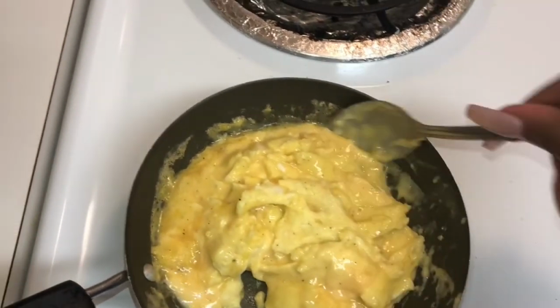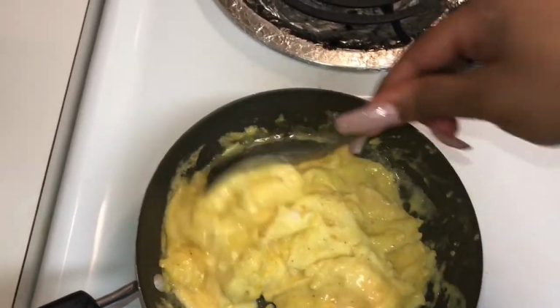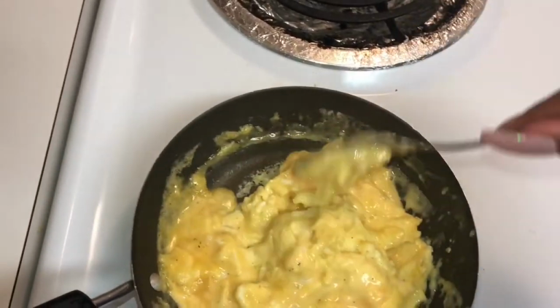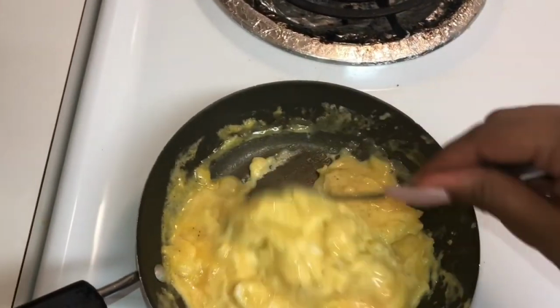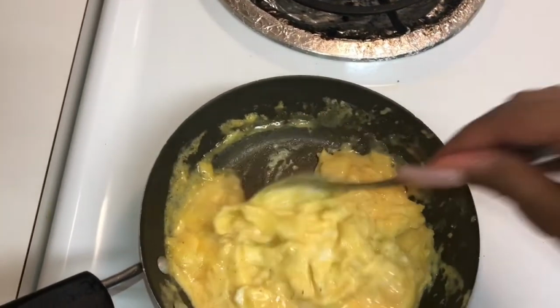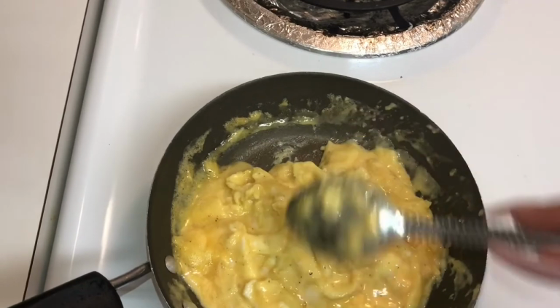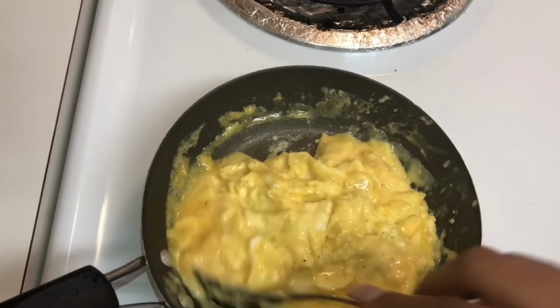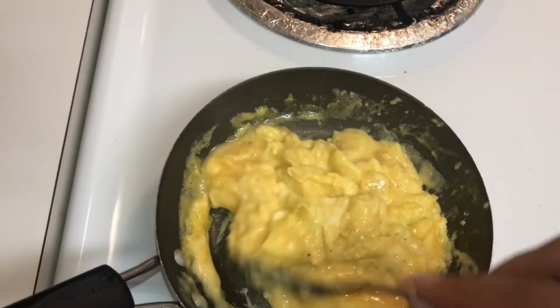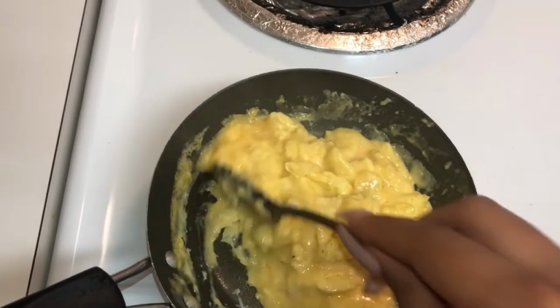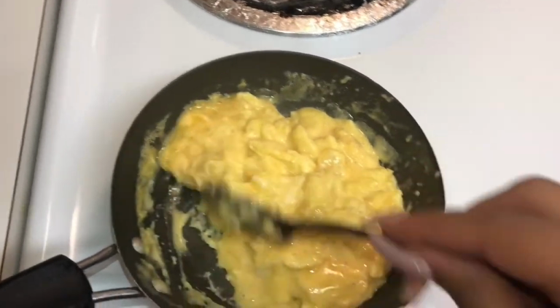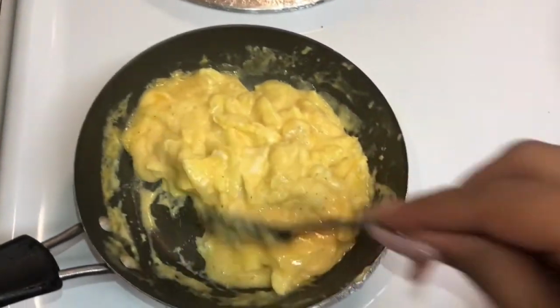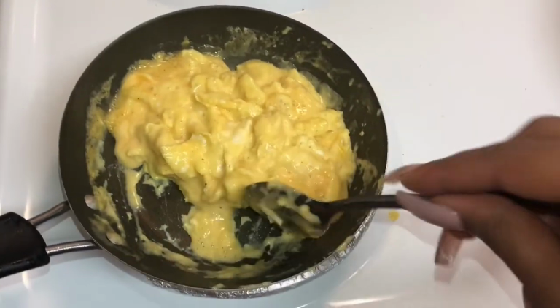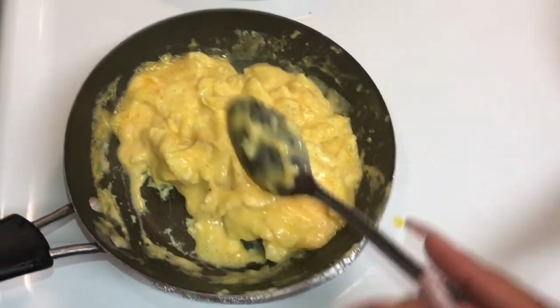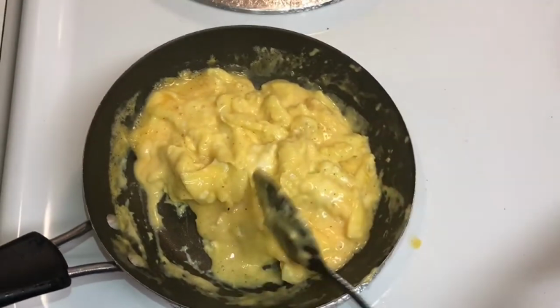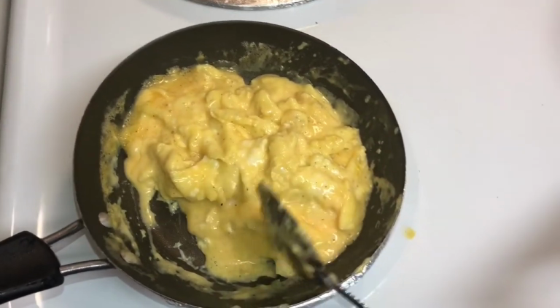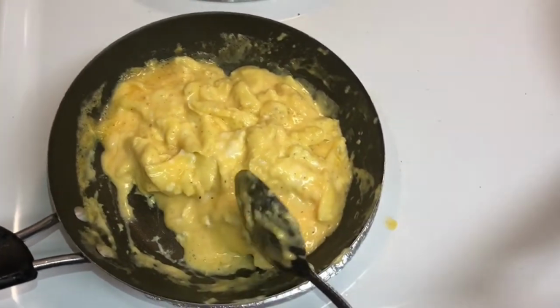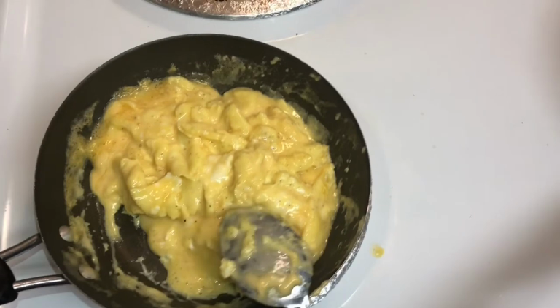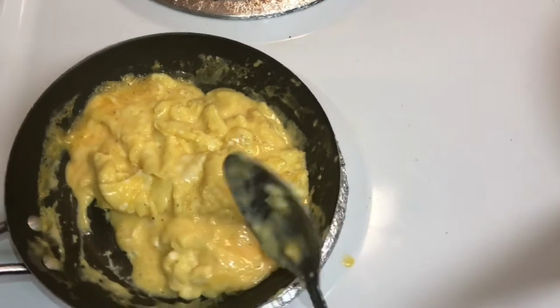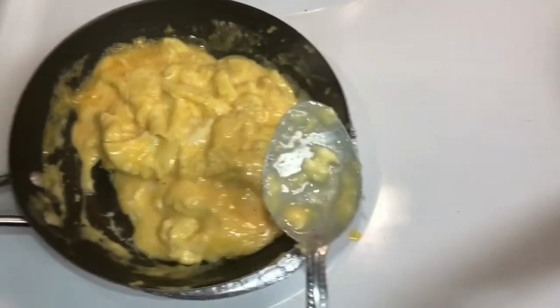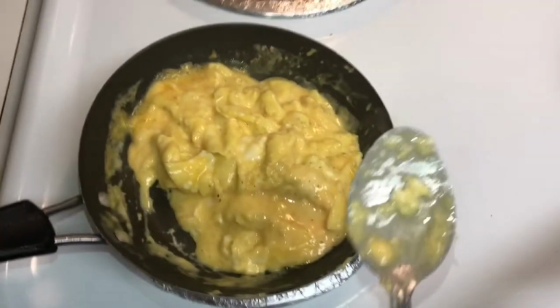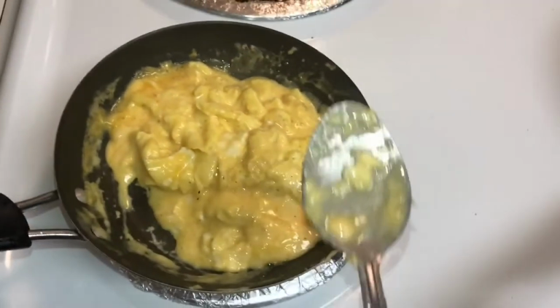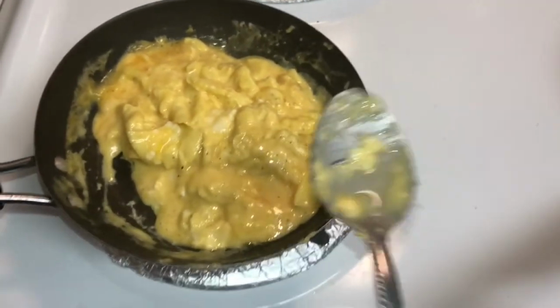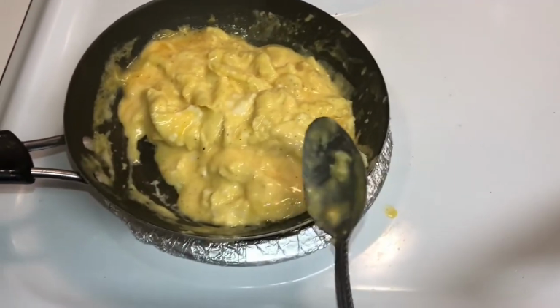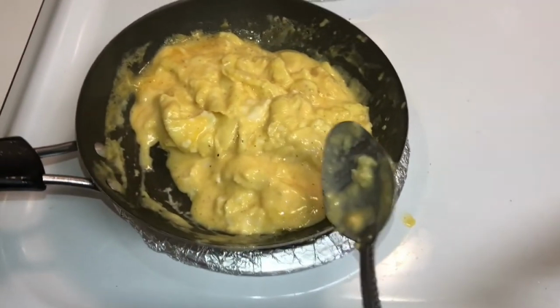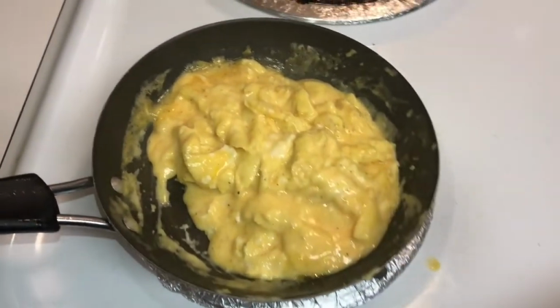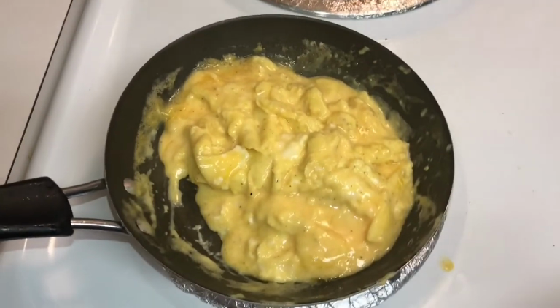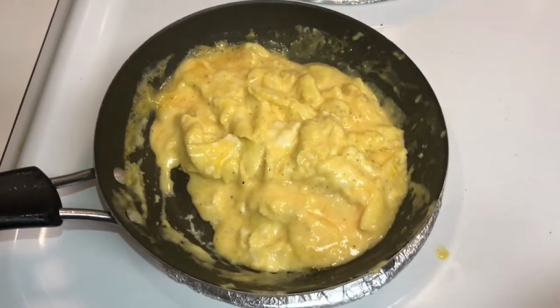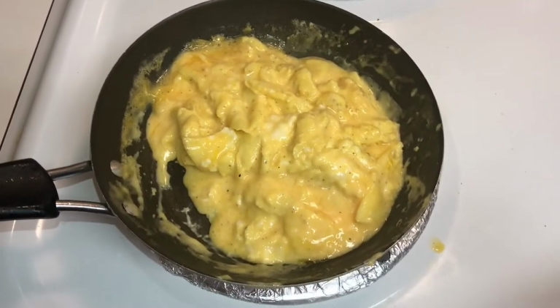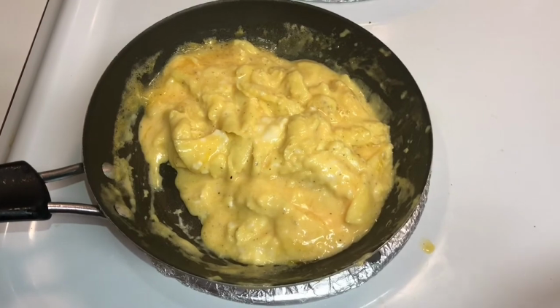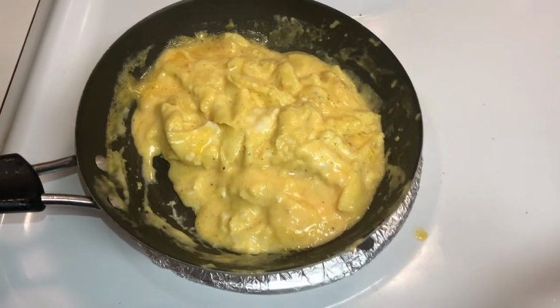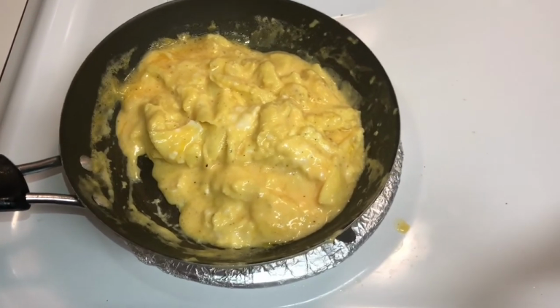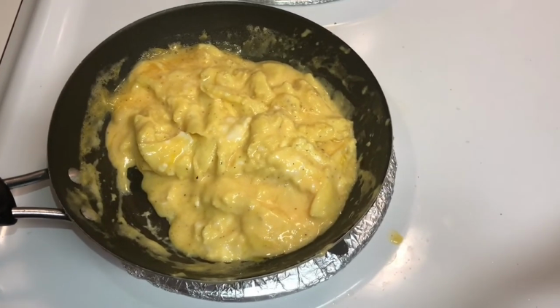I don't like my eggs all the way fully cooked, if that makes sense — just where they're still a little bit creamy and a little rich. That's how Waffle House cooks them.